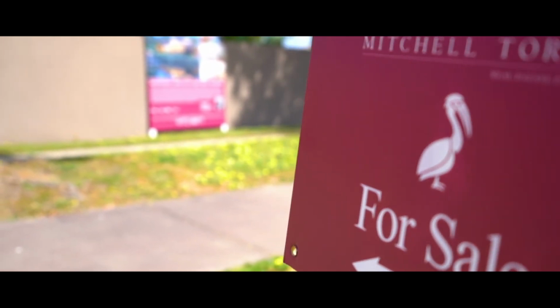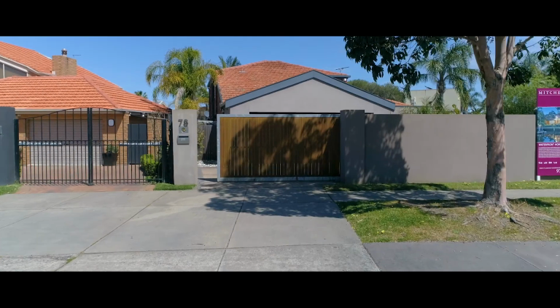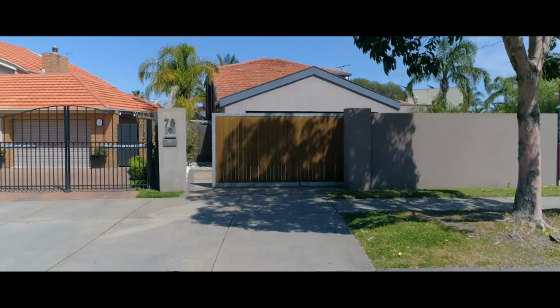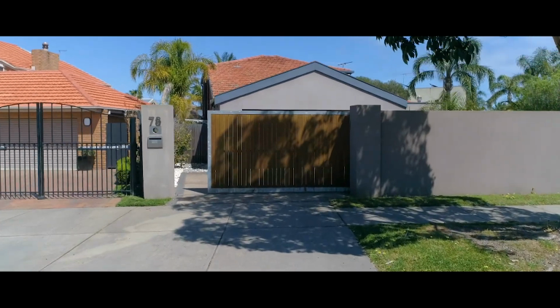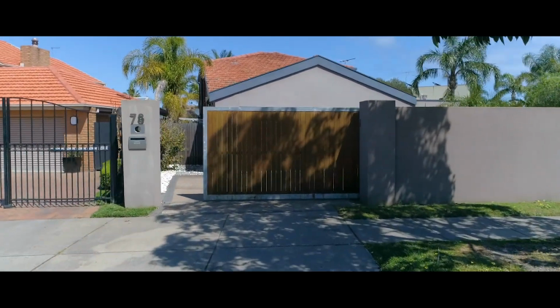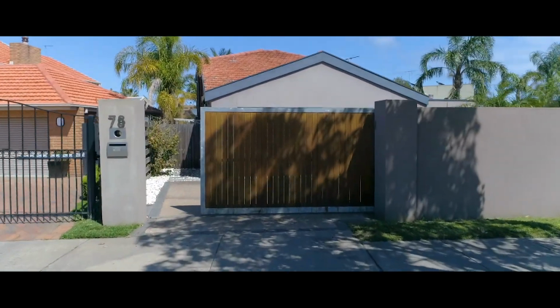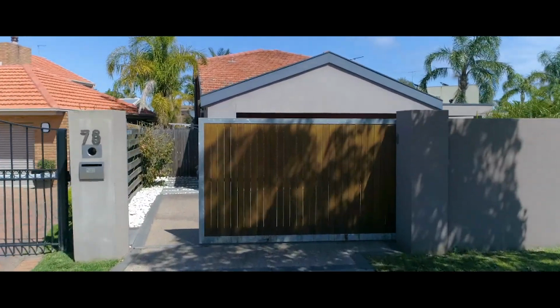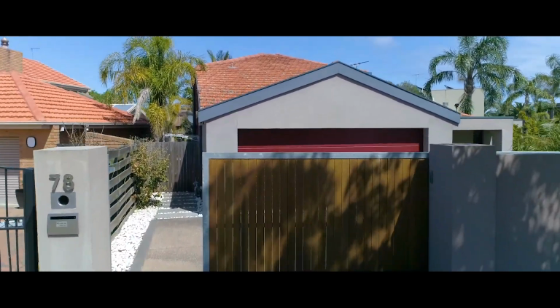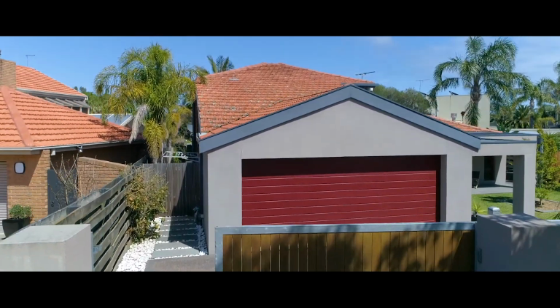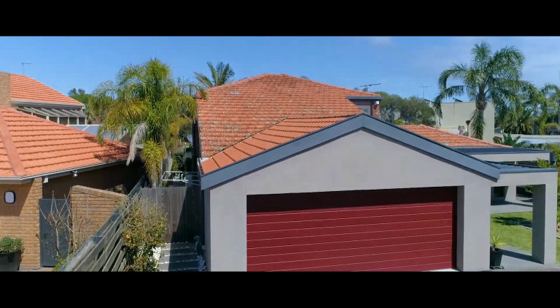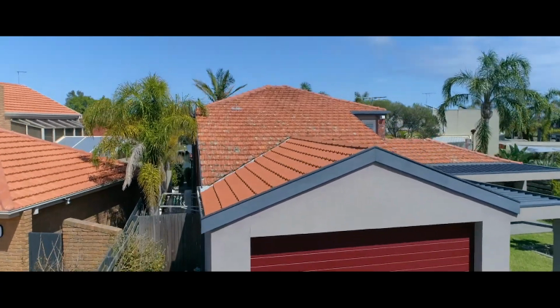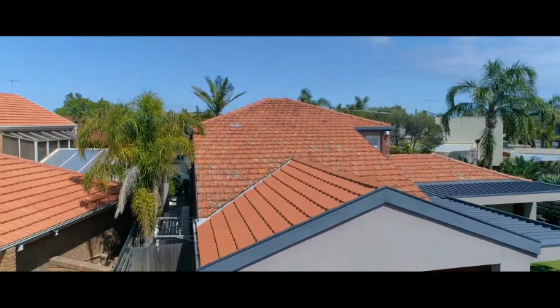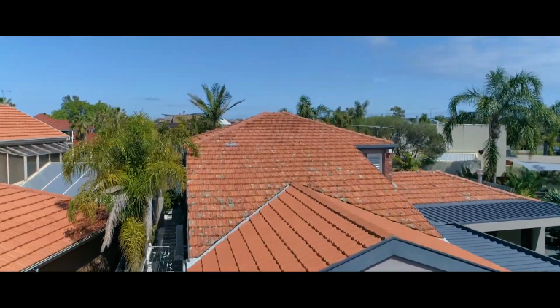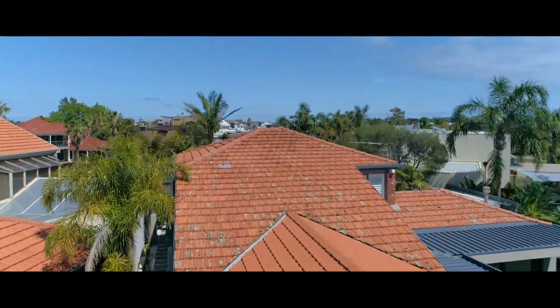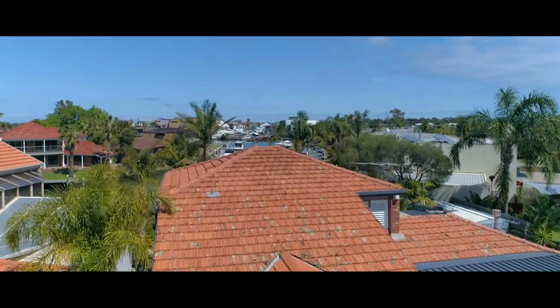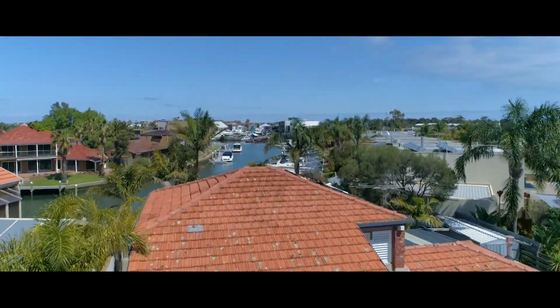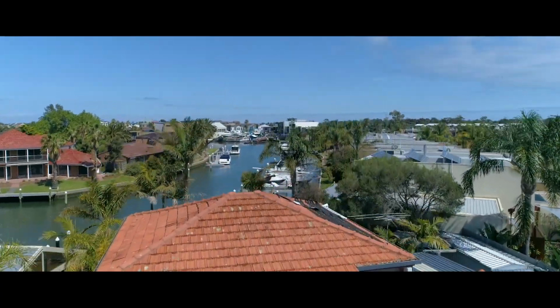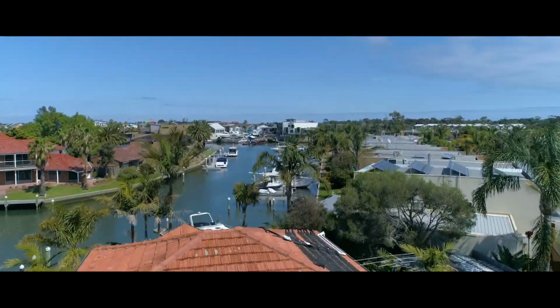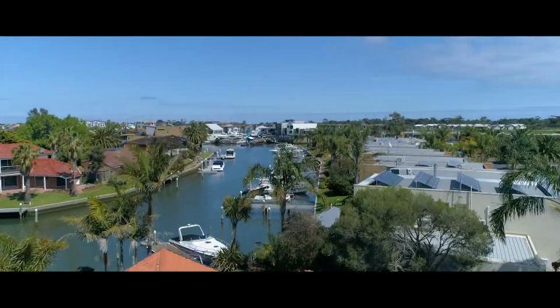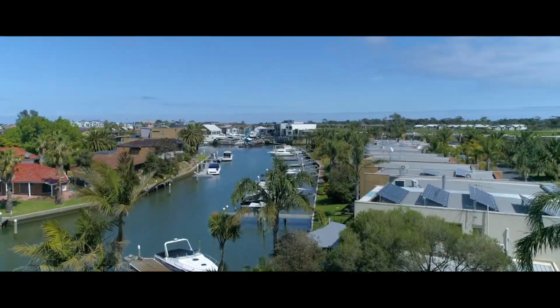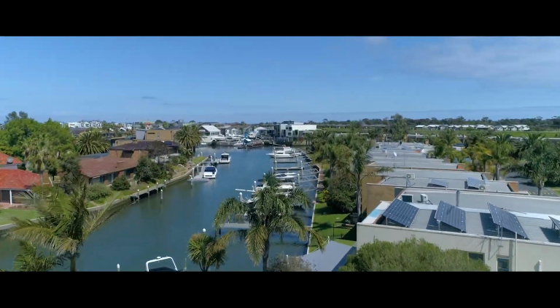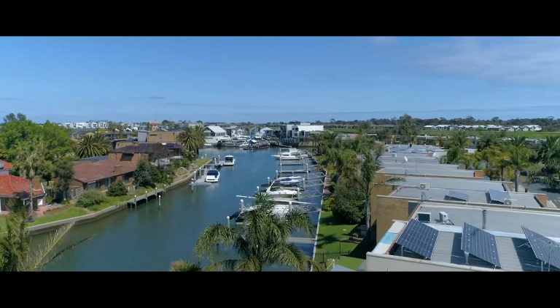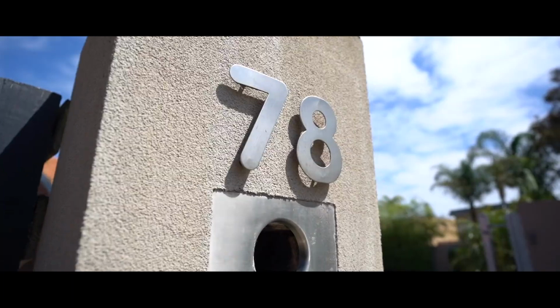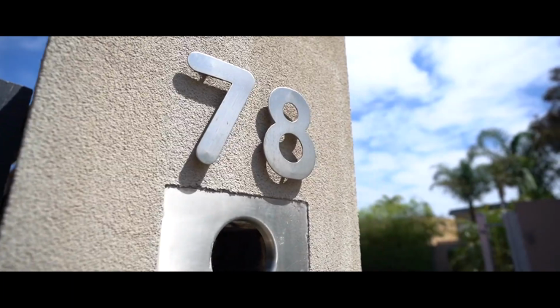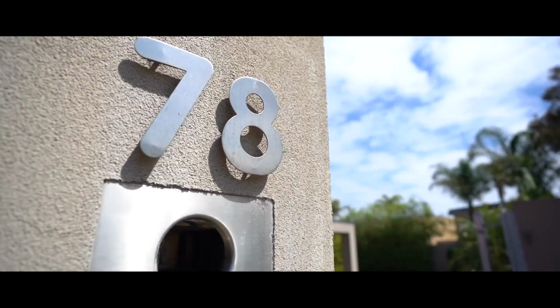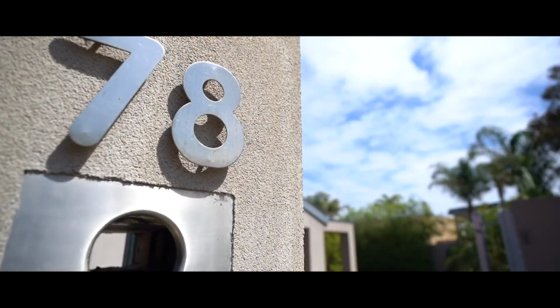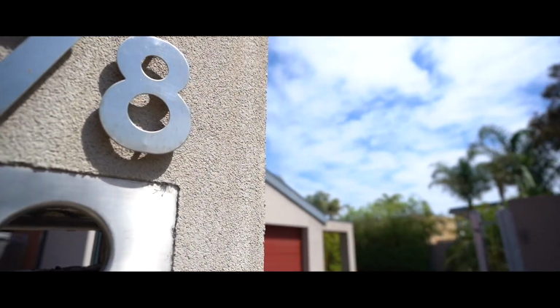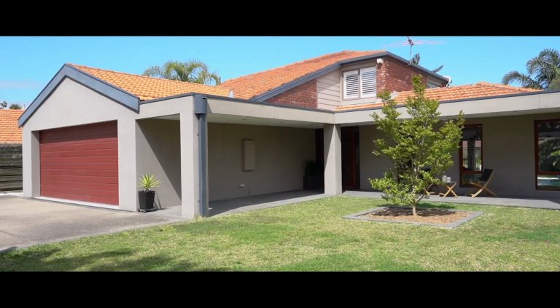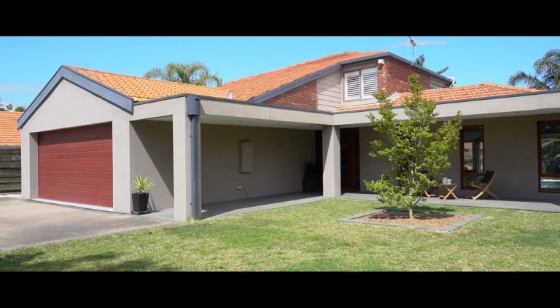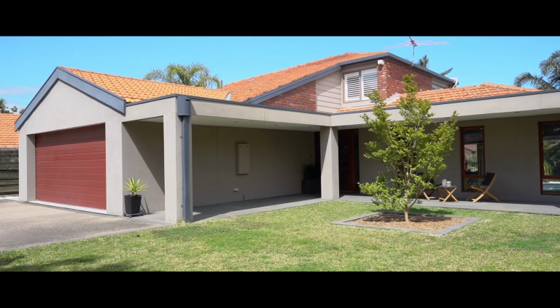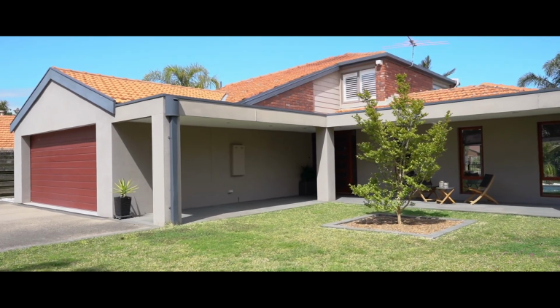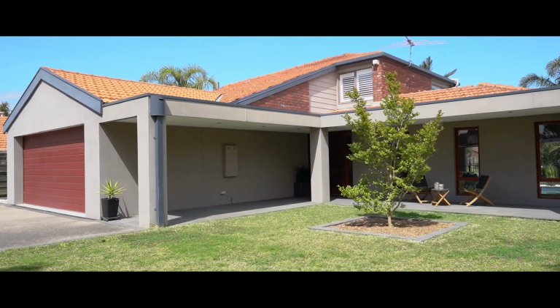Hi, my name is Denny O'Brien. Just in time for summer is this outstanding four bedroom family home, perfectly positioned just a stroll to the shops, schools and transport. Welcome to 78 Gladeswool Boulevard in the sensational Paterson Lakes.